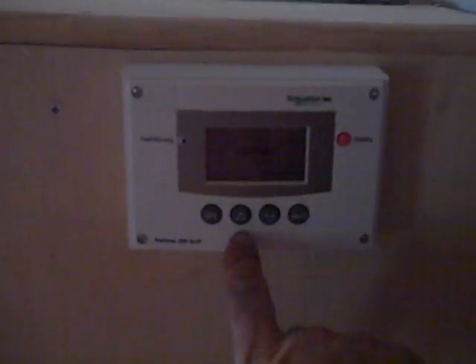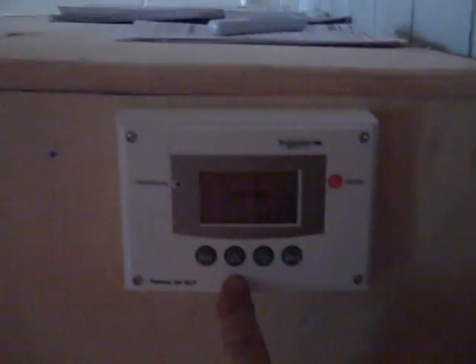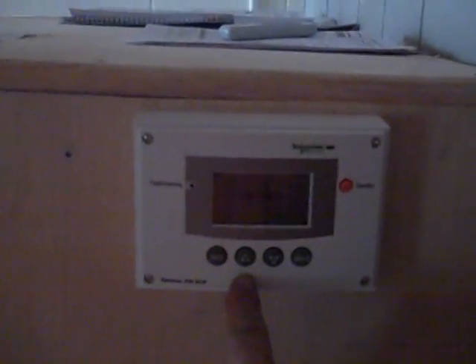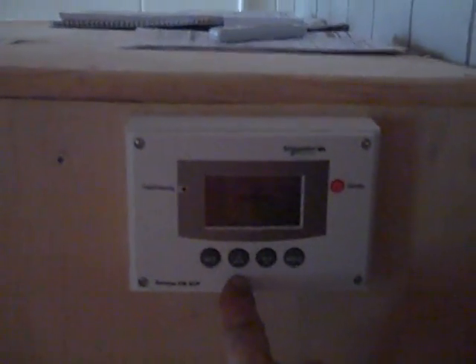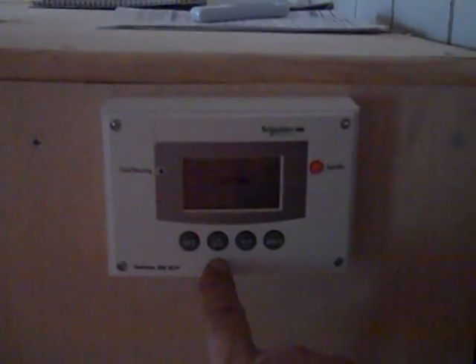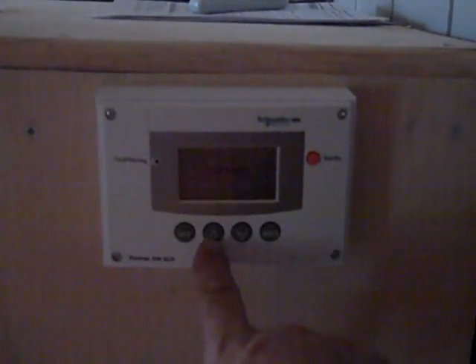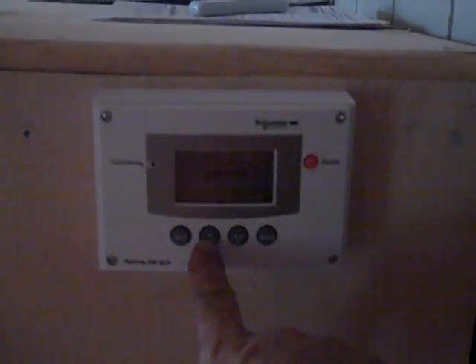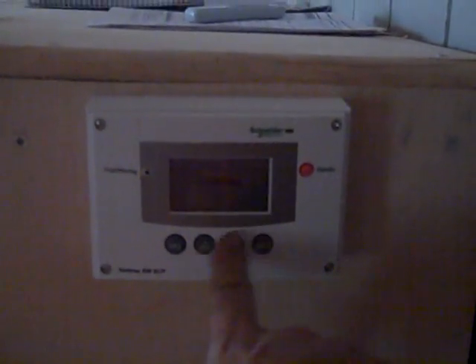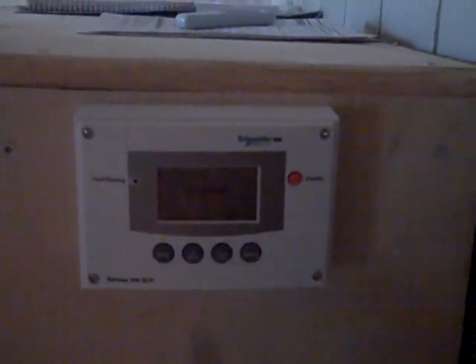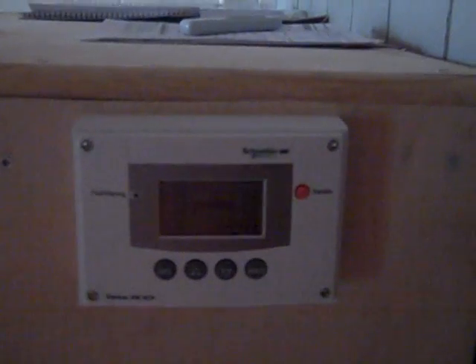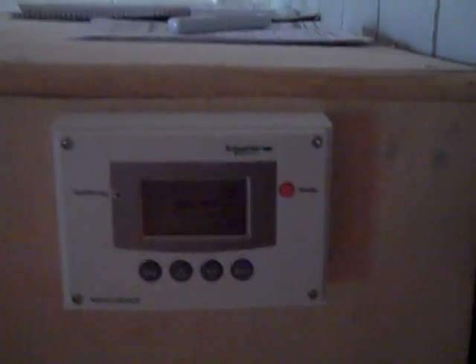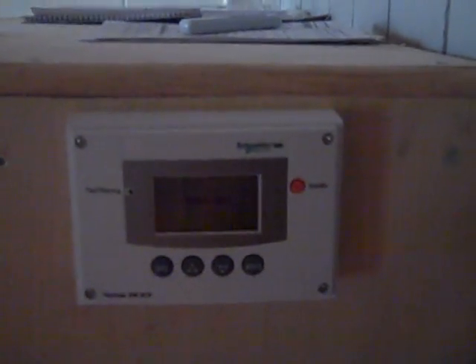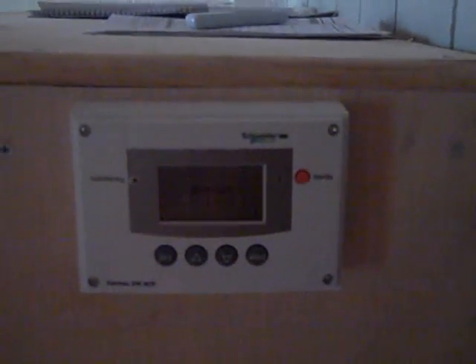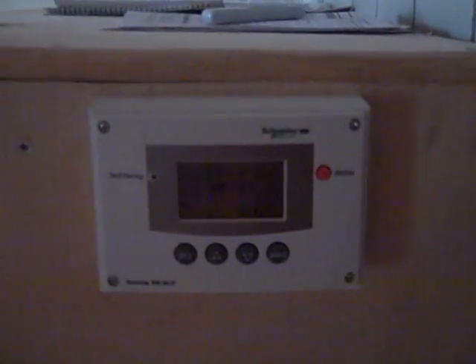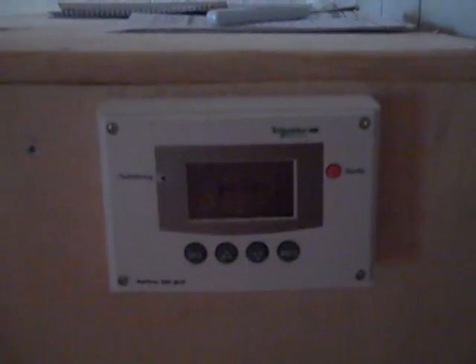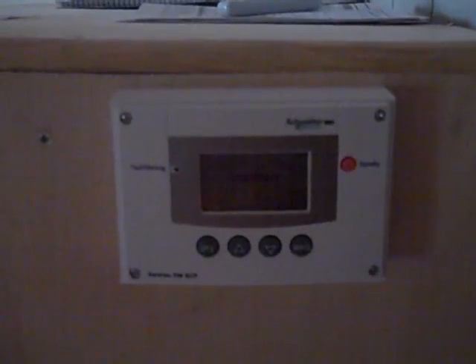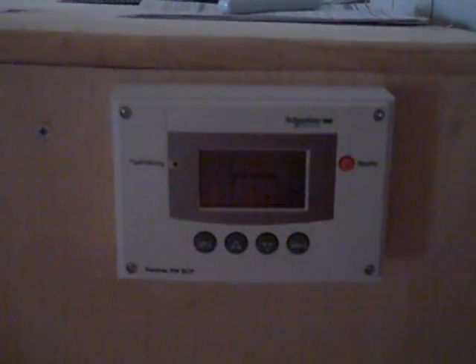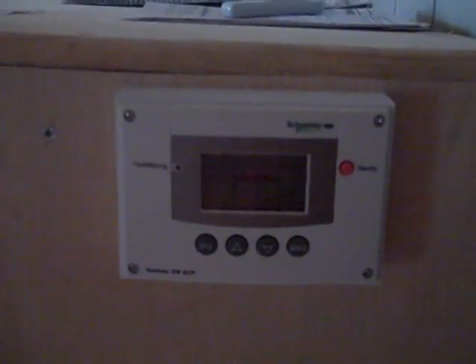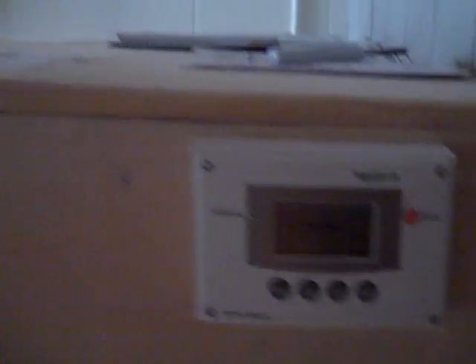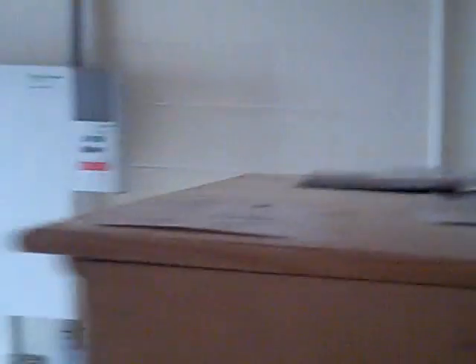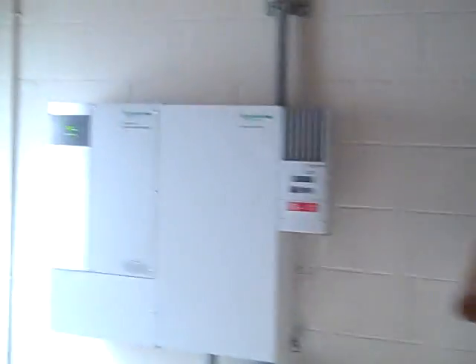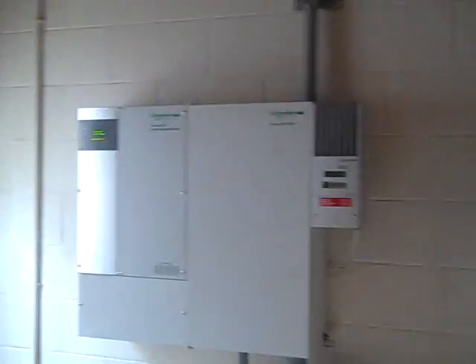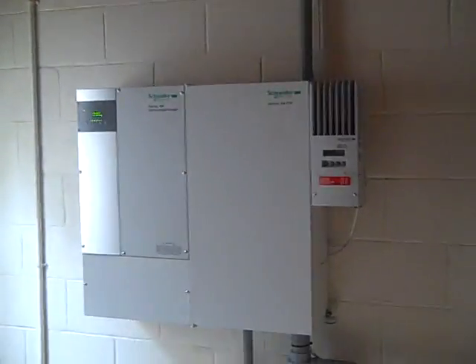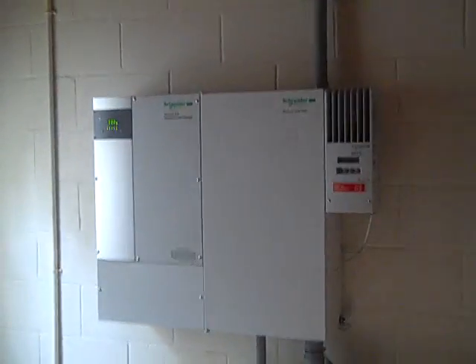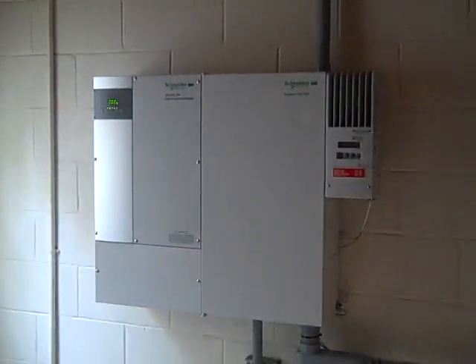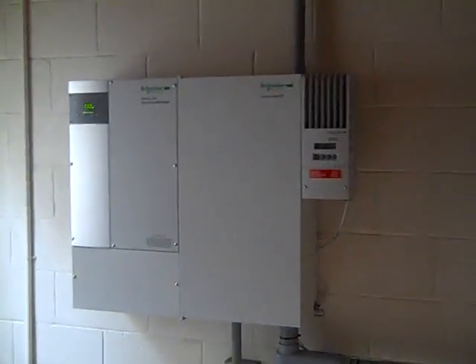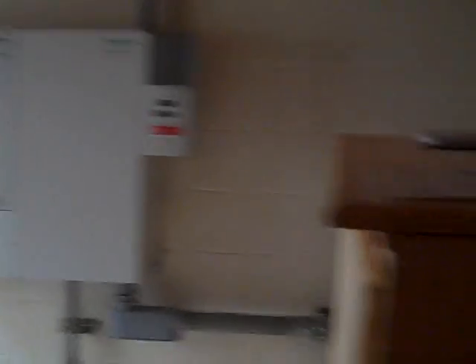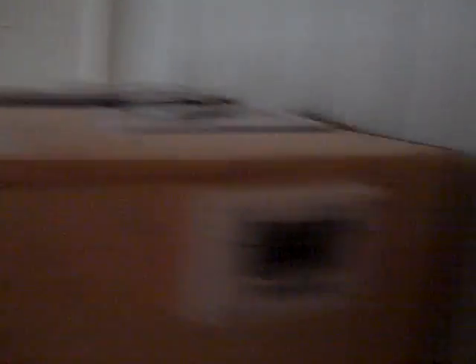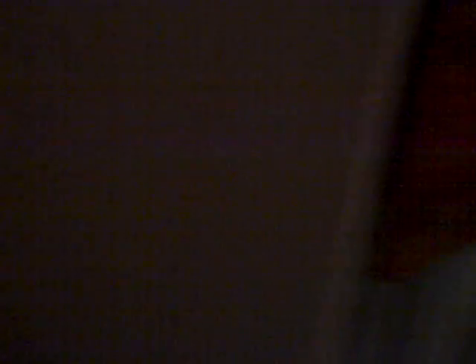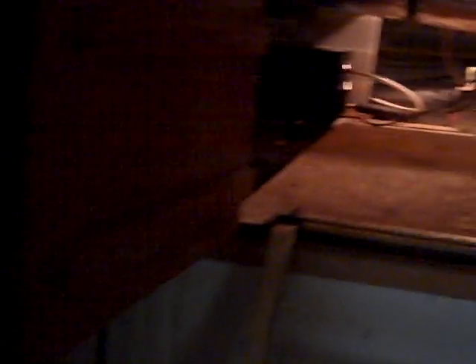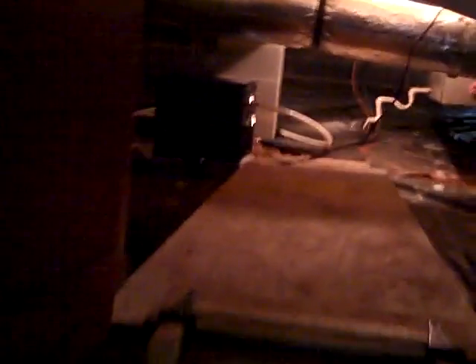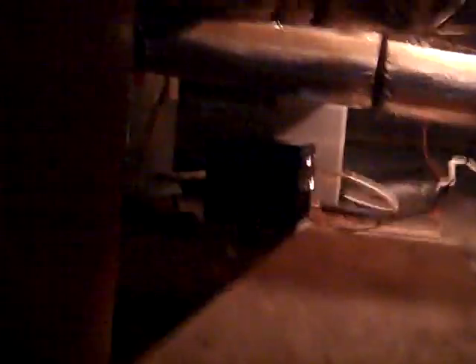You can set it through the control monitor and control panel to sell the power back to the grid. Nice system, nice setup overall.